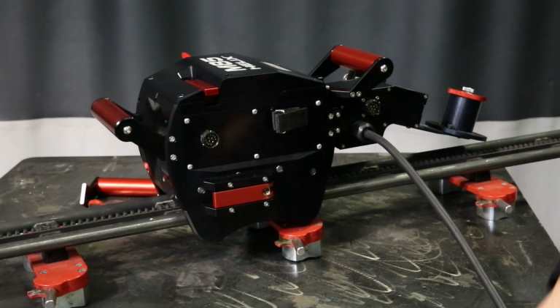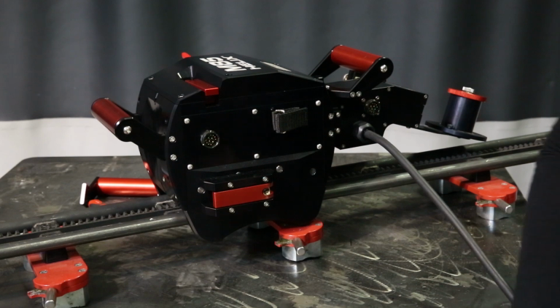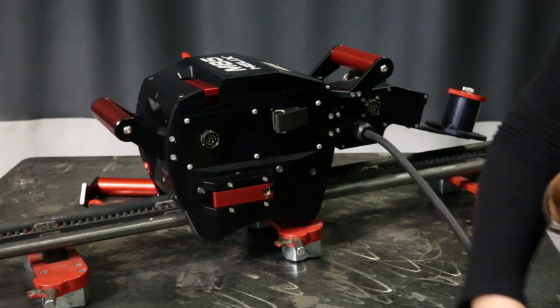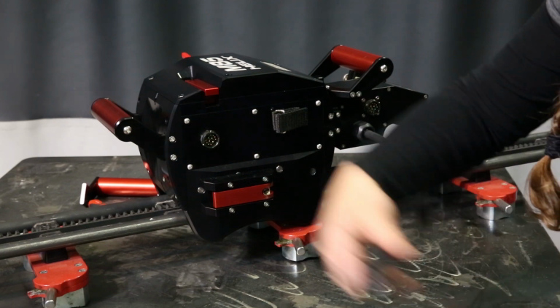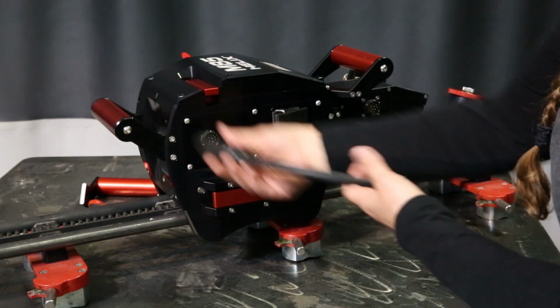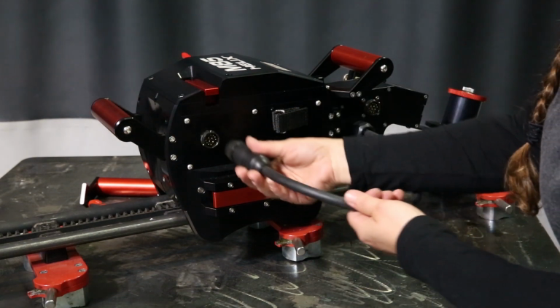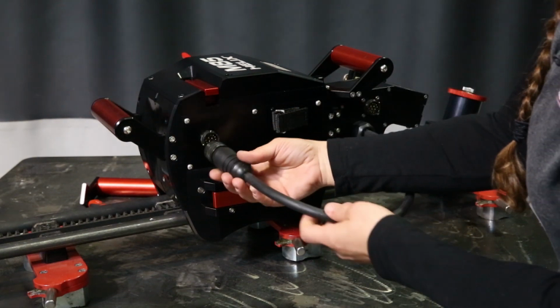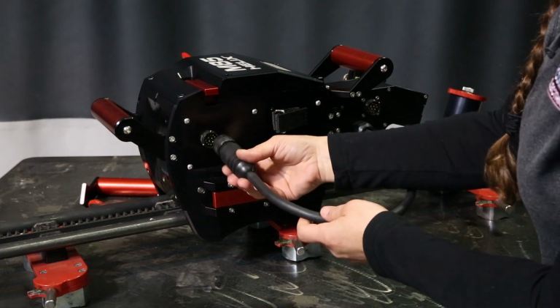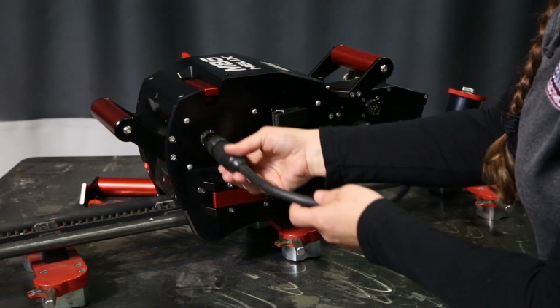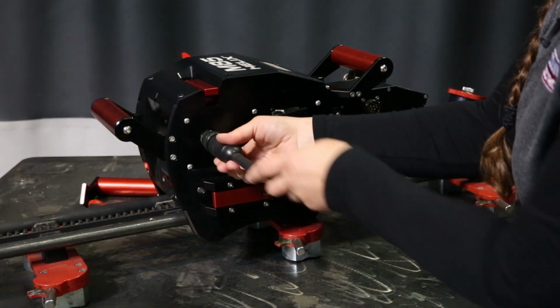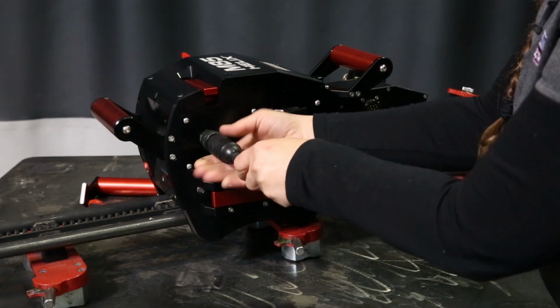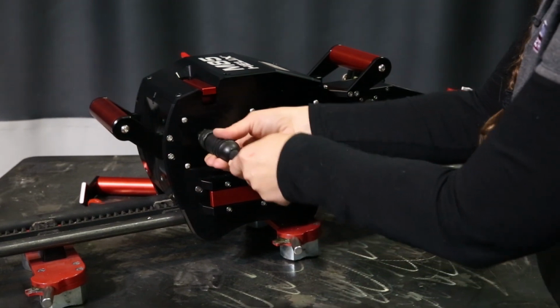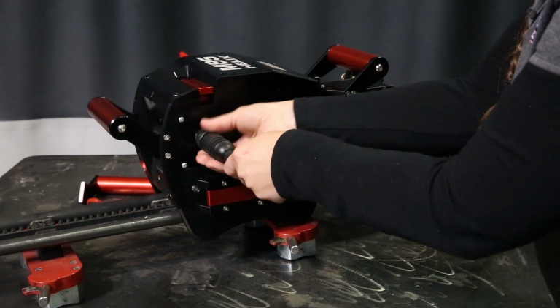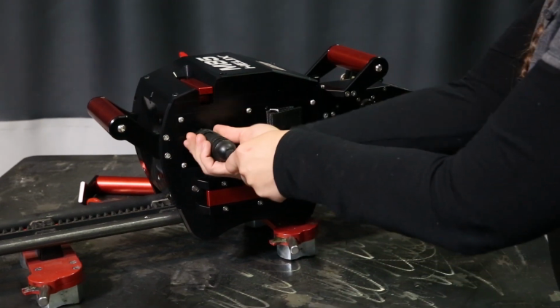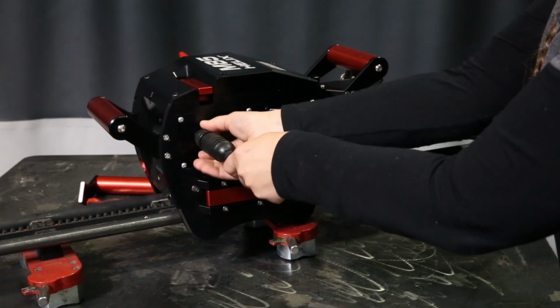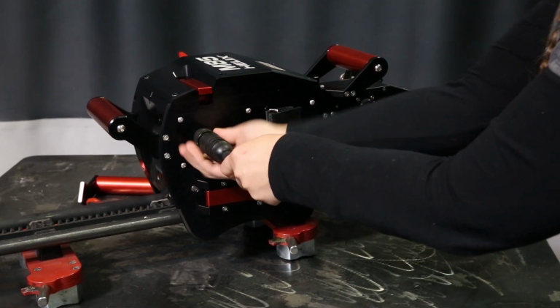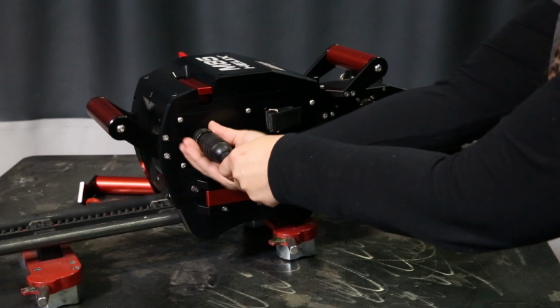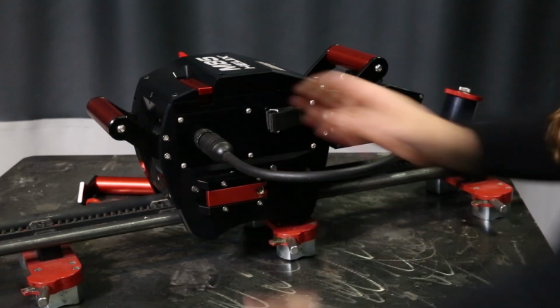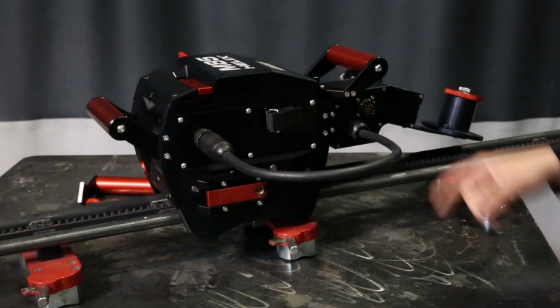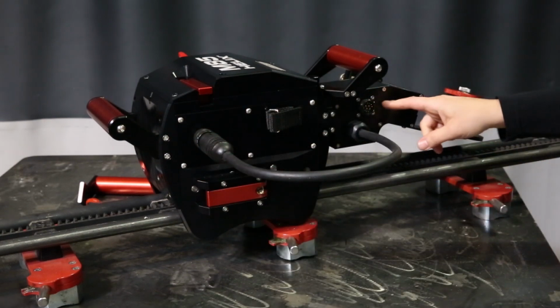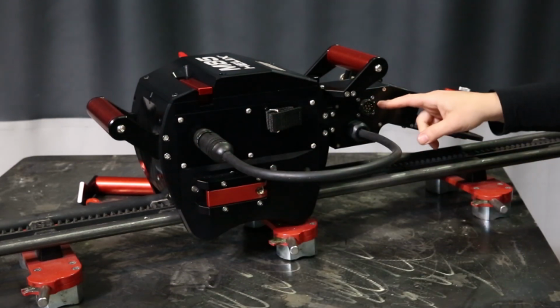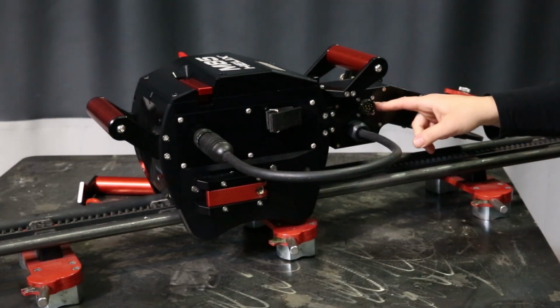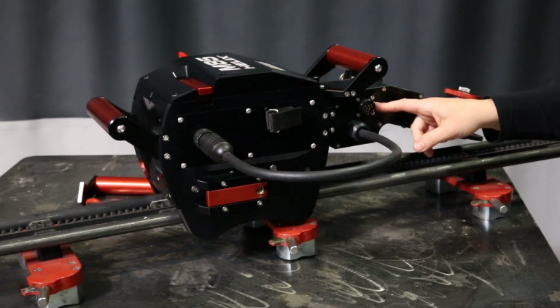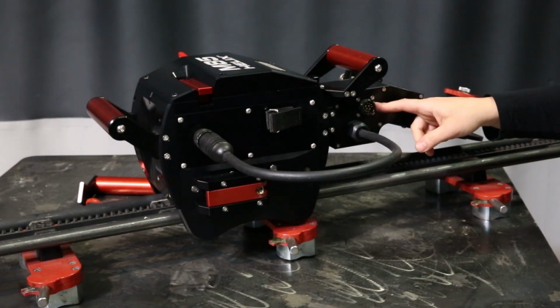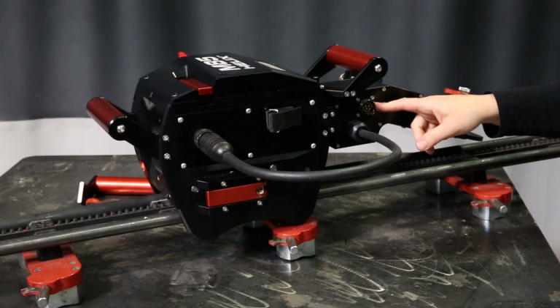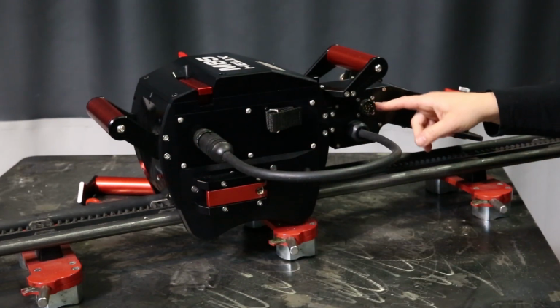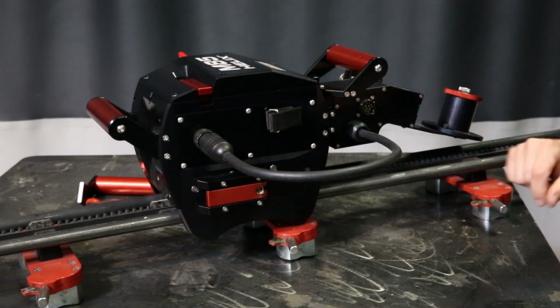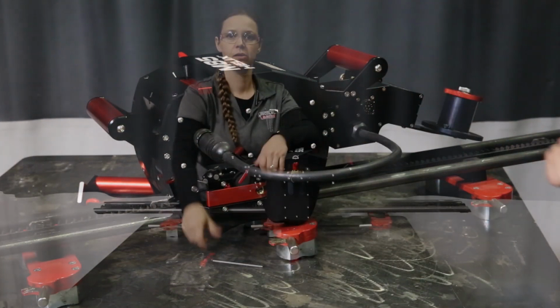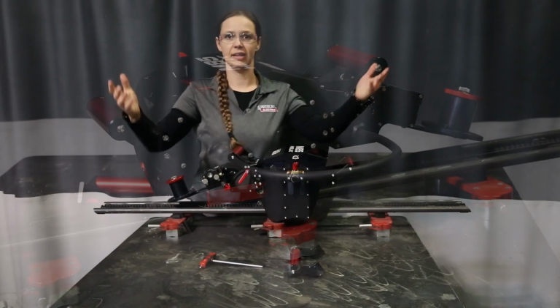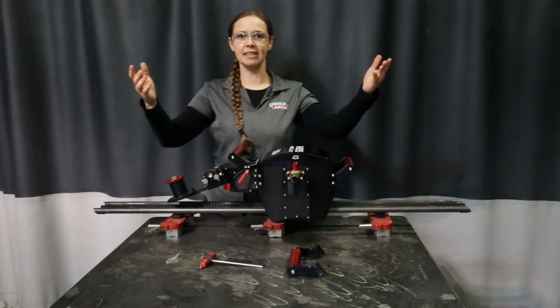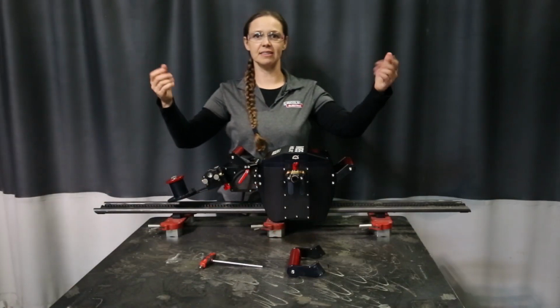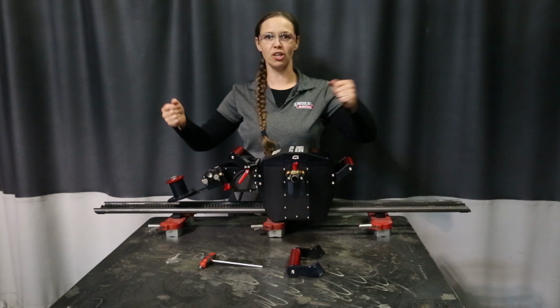To plug in the wire feeder, you're going to plug it into the back of the weld head, and then you'll plug in your control cable at the back of the wire feeder. And that's it — it's installed.